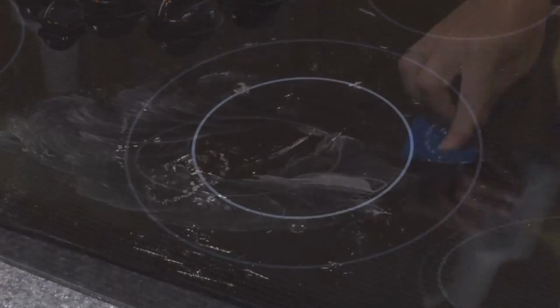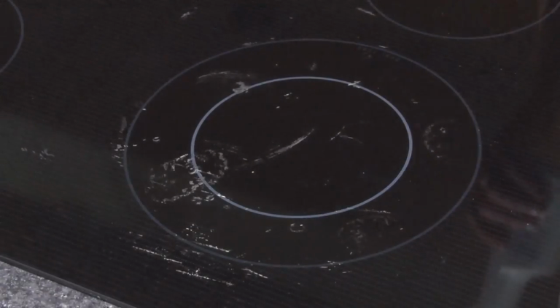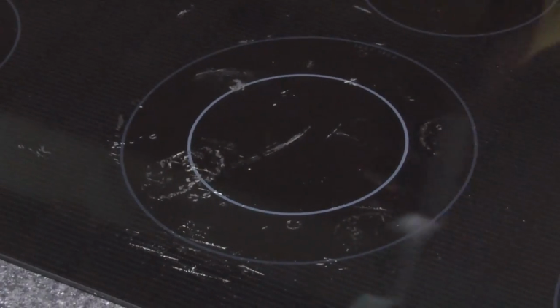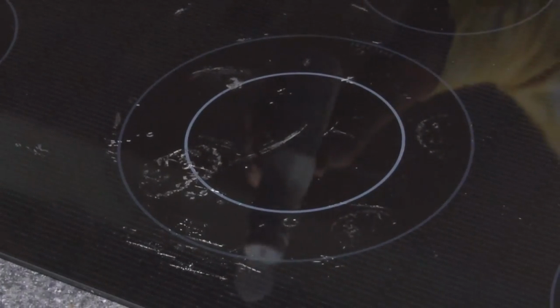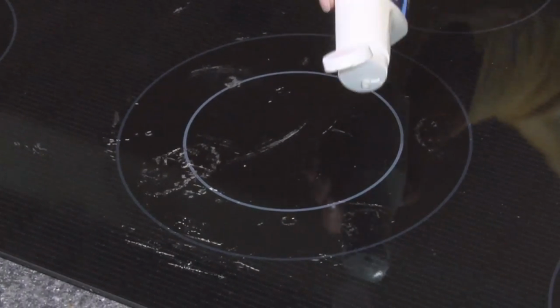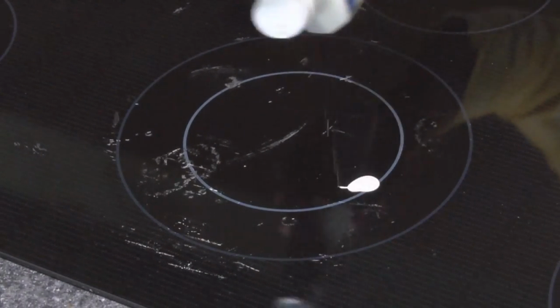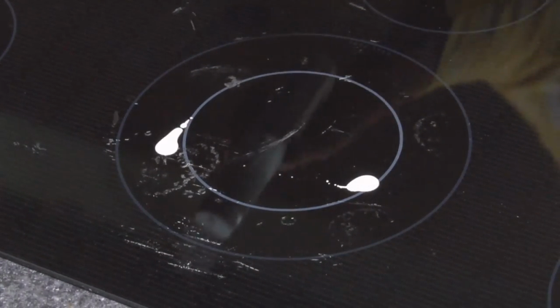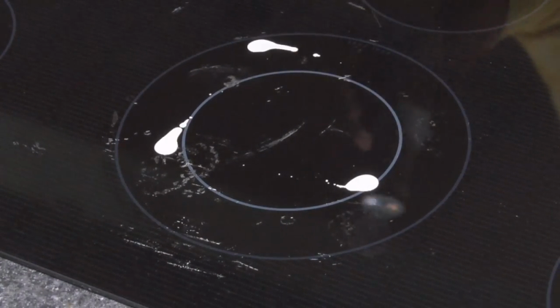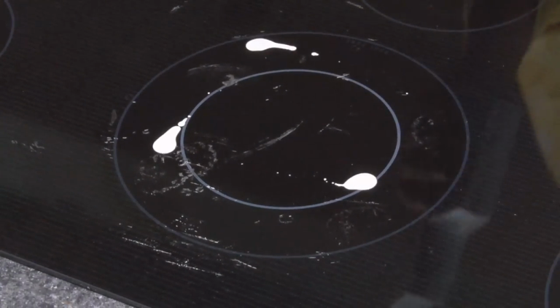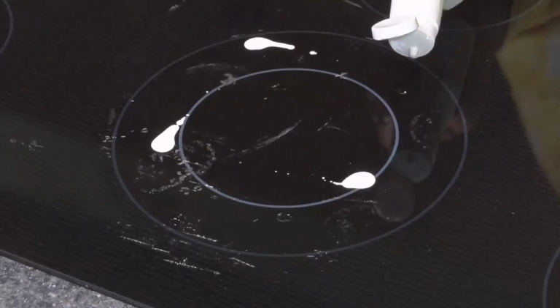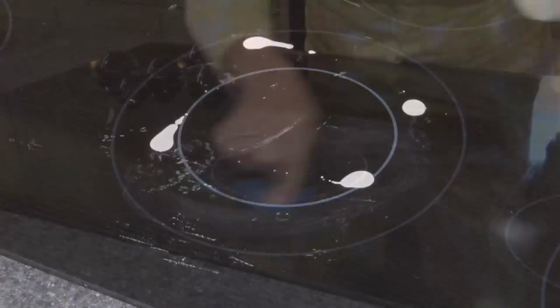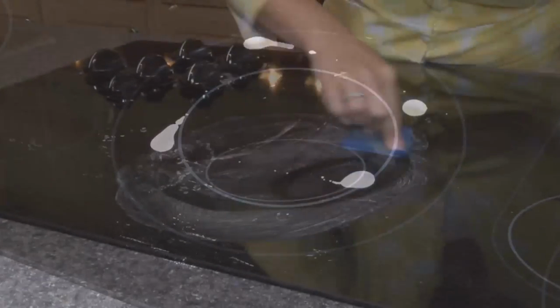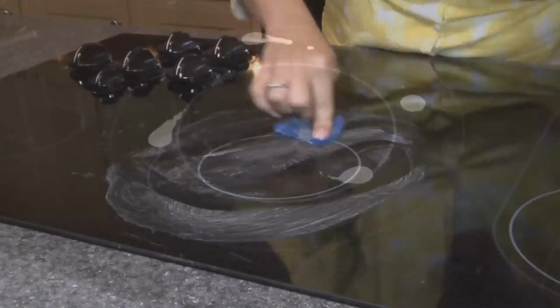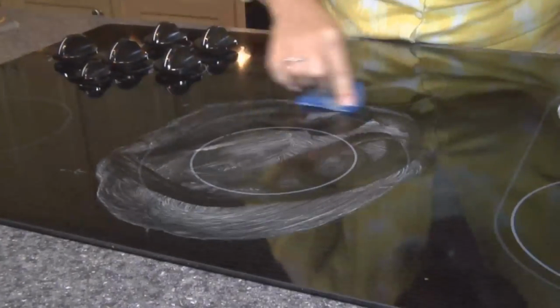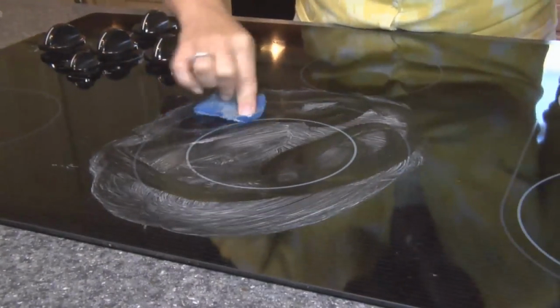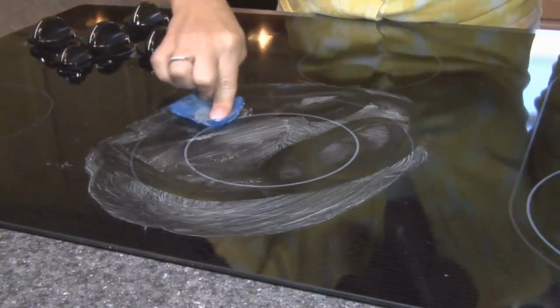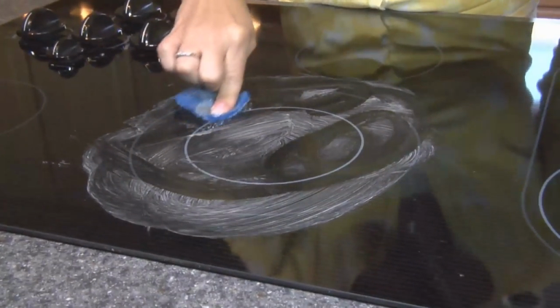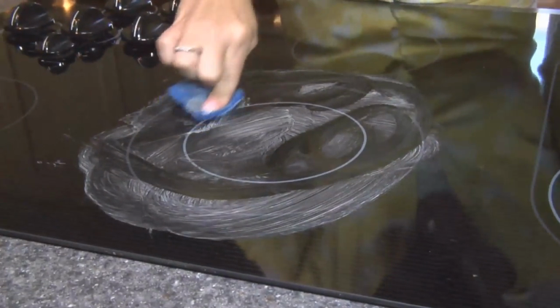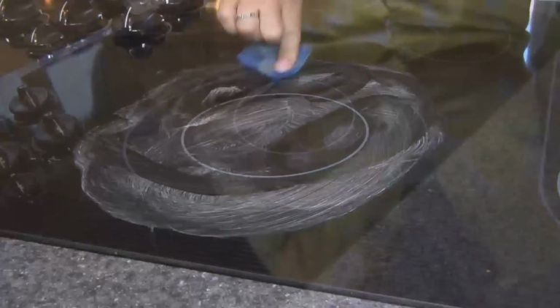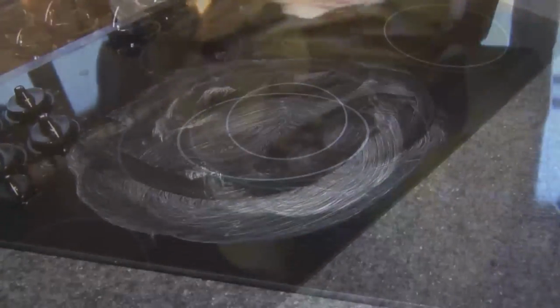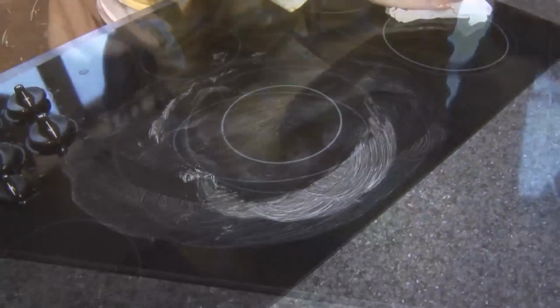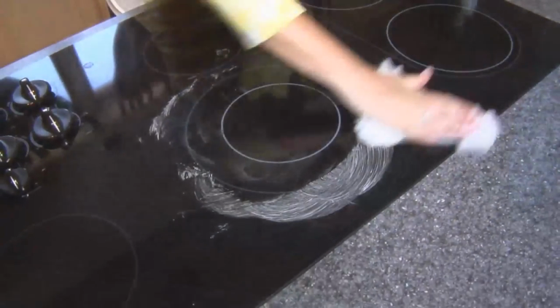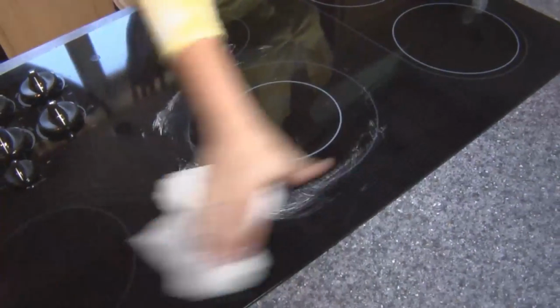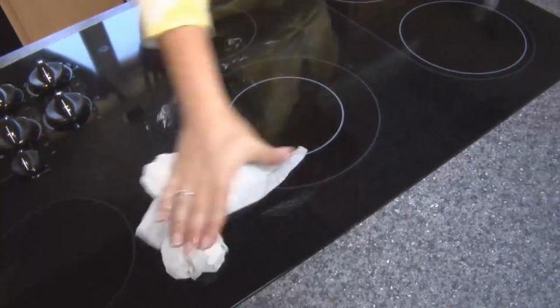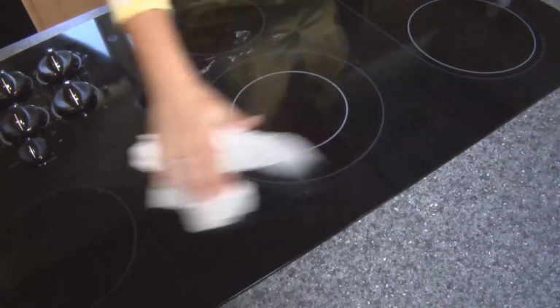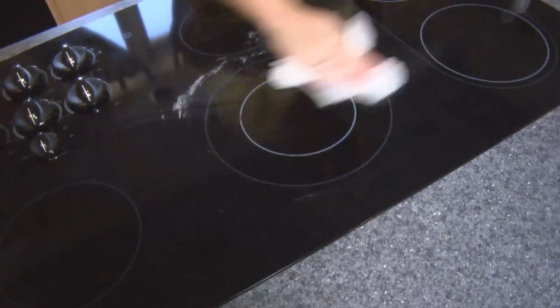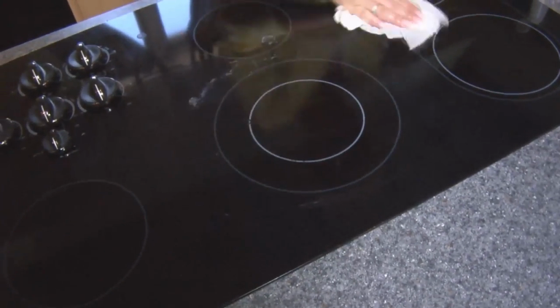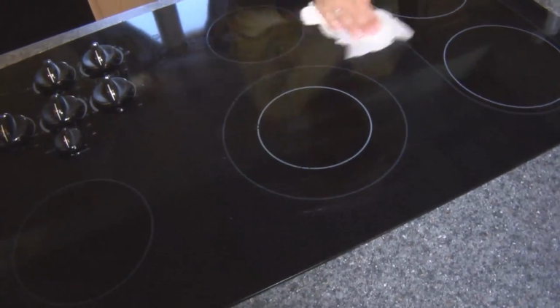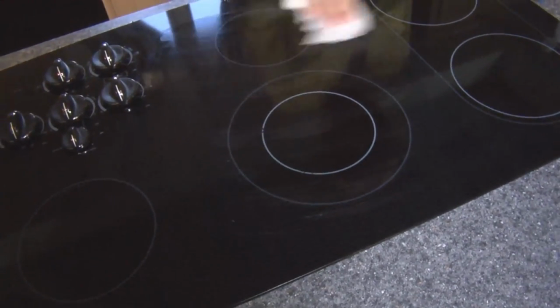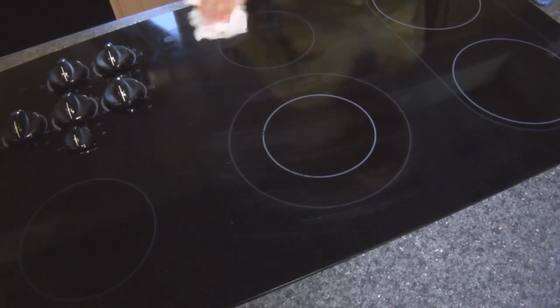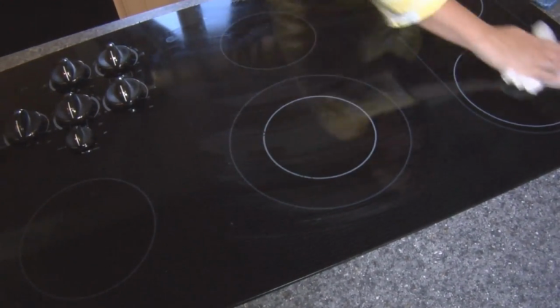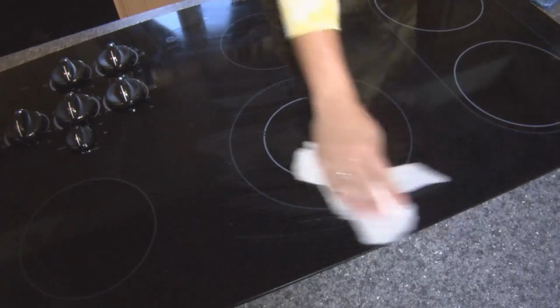Repeat this procedure until the stain is fully removed. Most metal marks will not totally disappear at first. However, after many persistent cleanings and scrapings, they will become less and less noticeable. Scratches and abrasions do not affect cooking performance and after many cleanings become less noticeable.